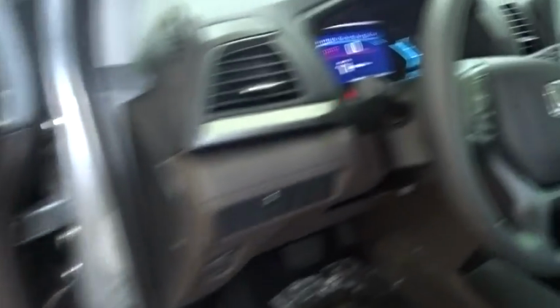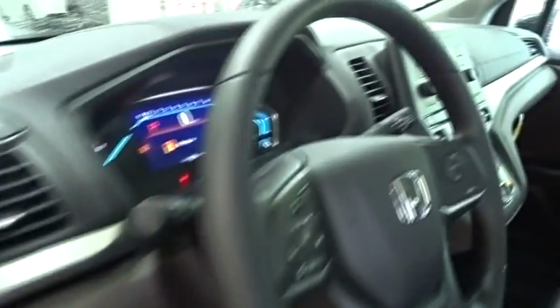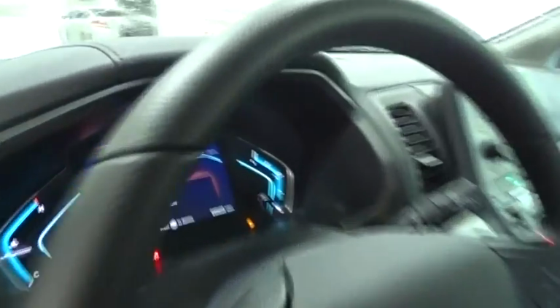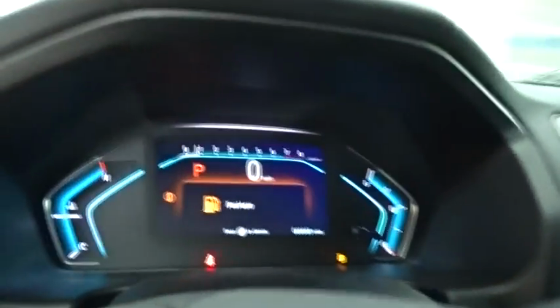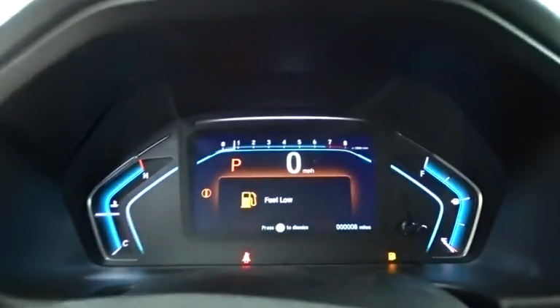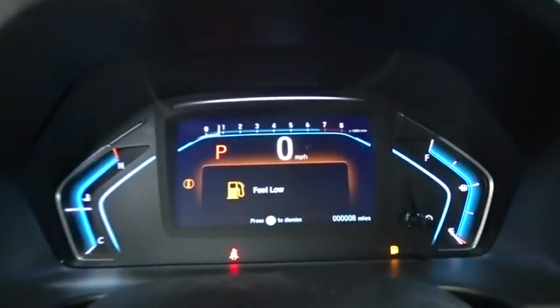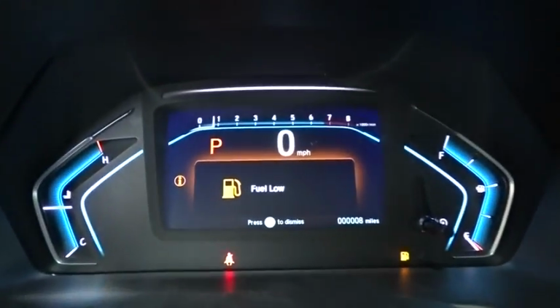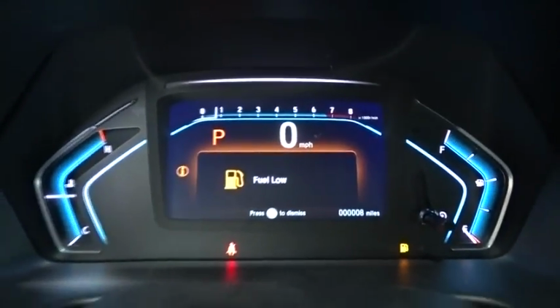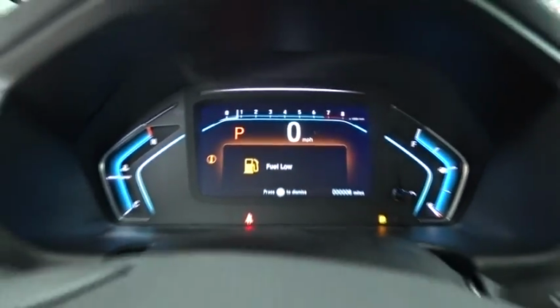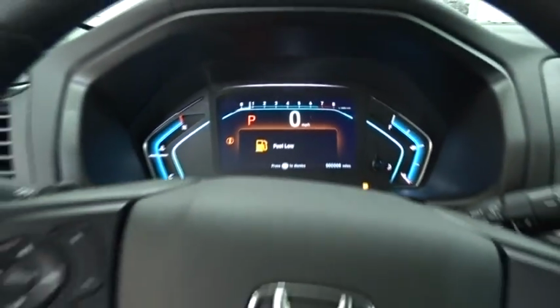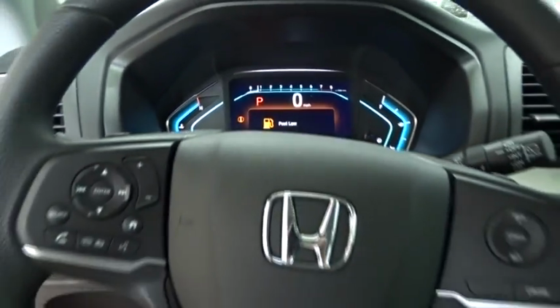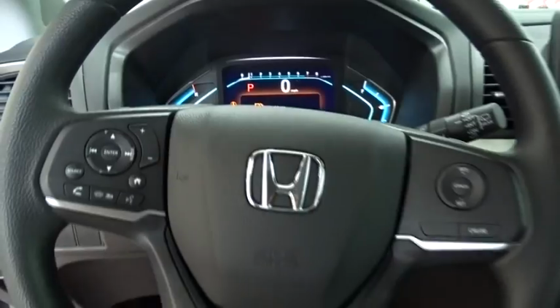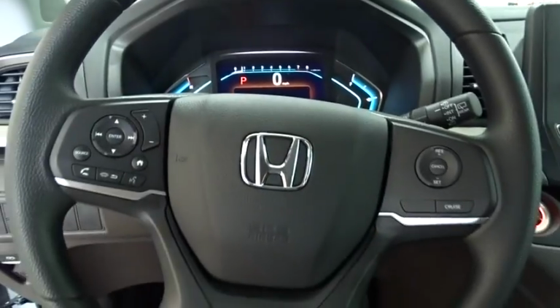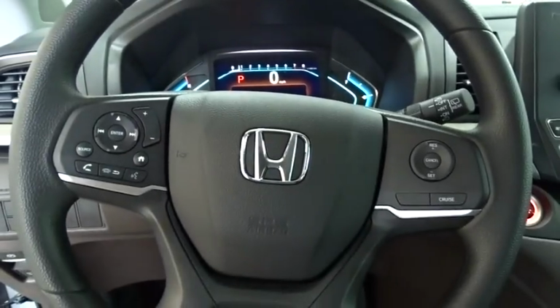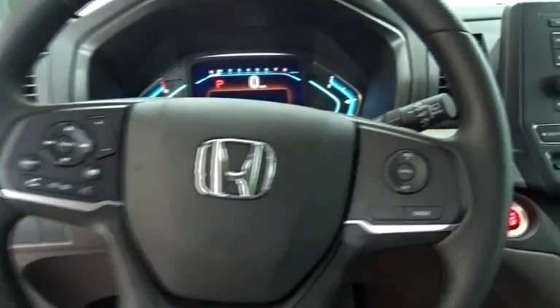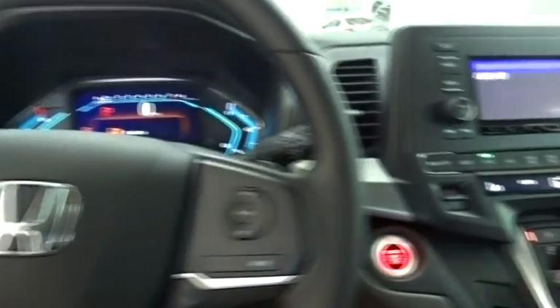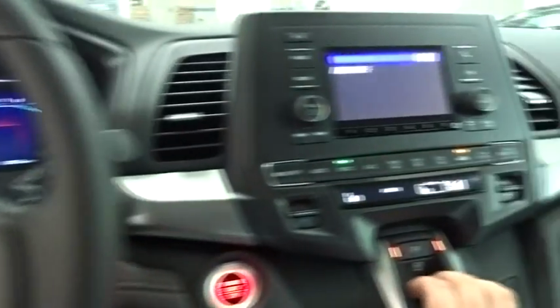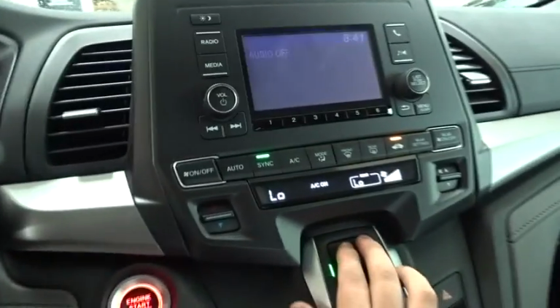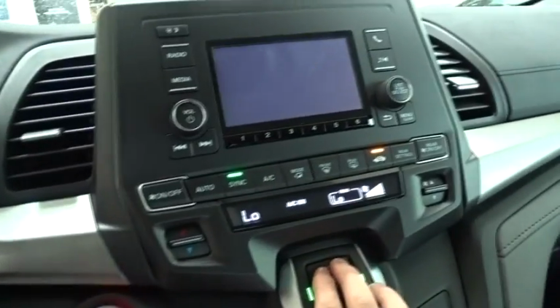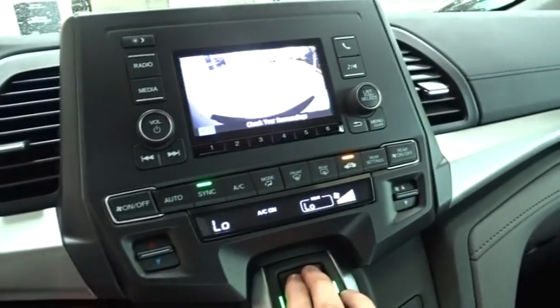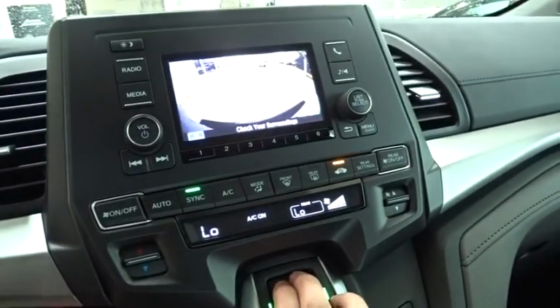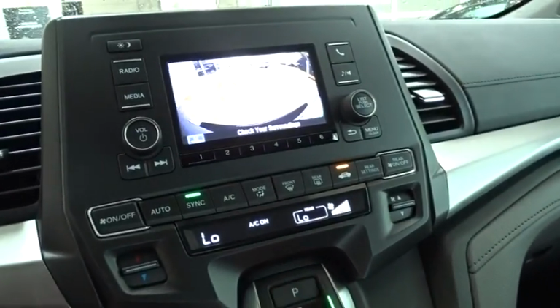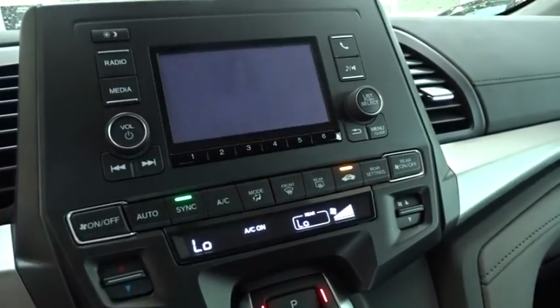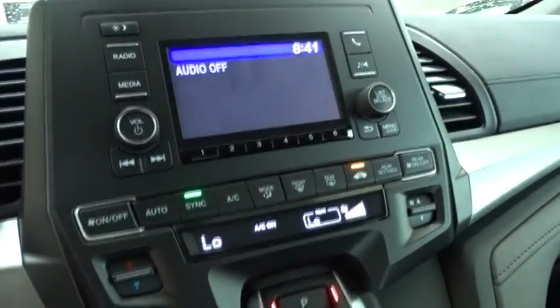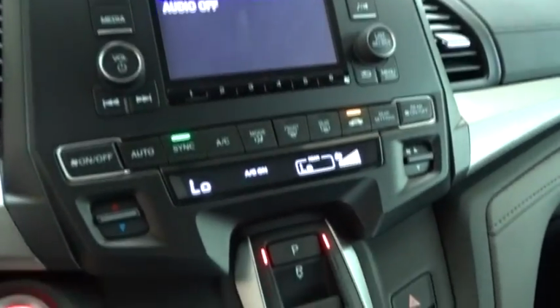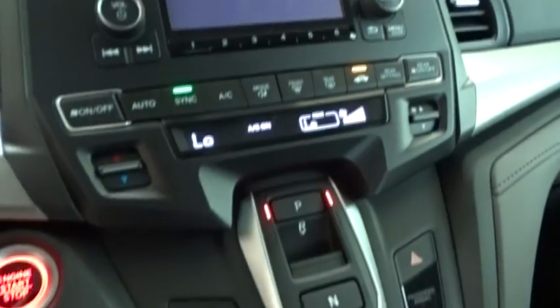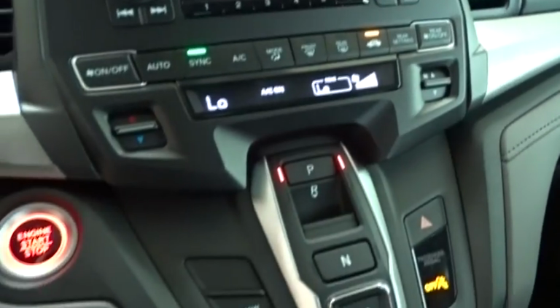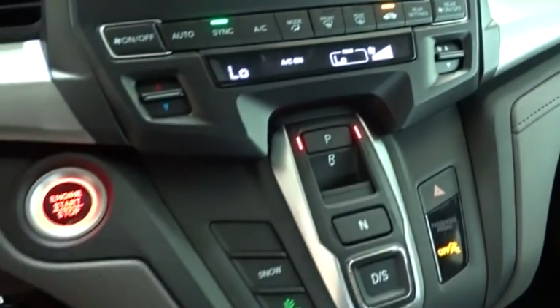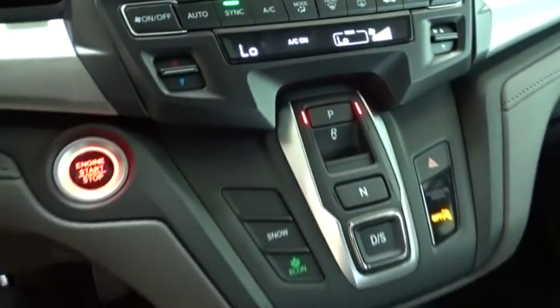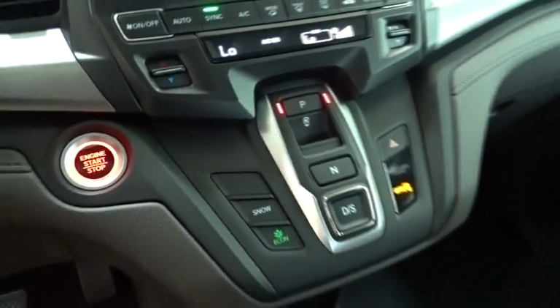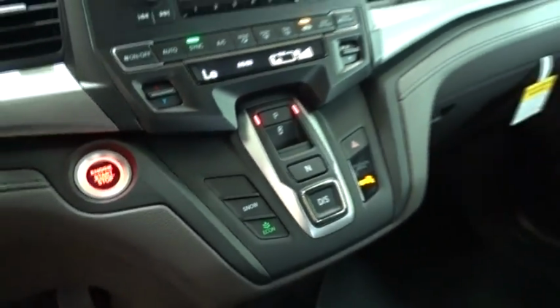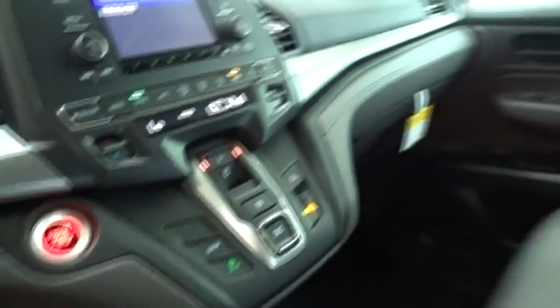Power passenger seat, traction control, dual airbags, power steering, alloy wheels, four-wheel disc brakes, power windows, security system, rear window defroster, electronic stability control.